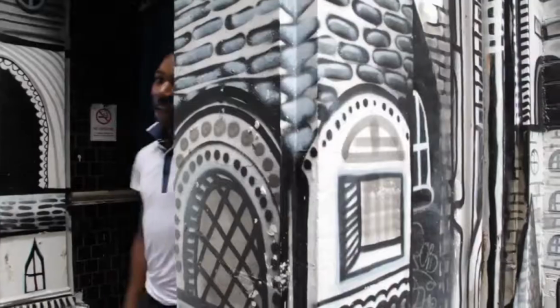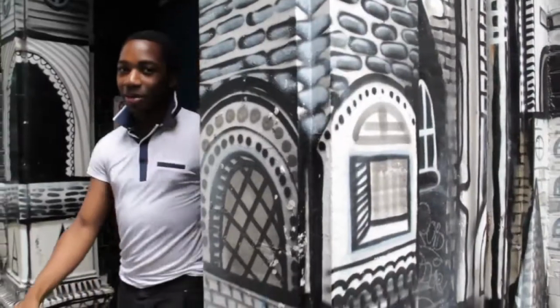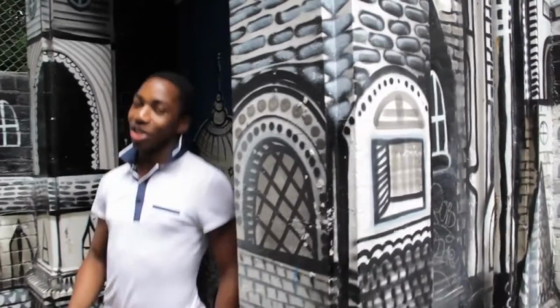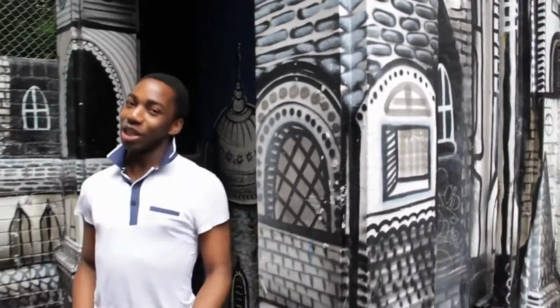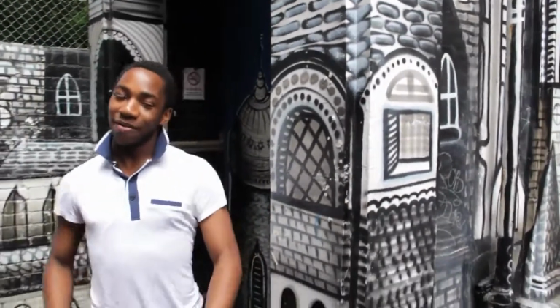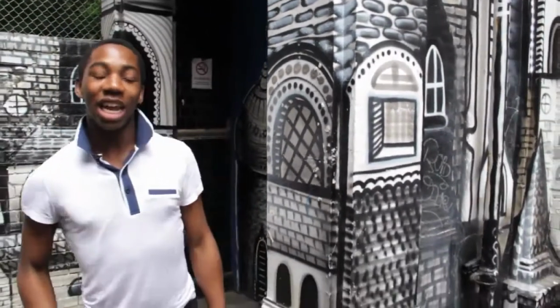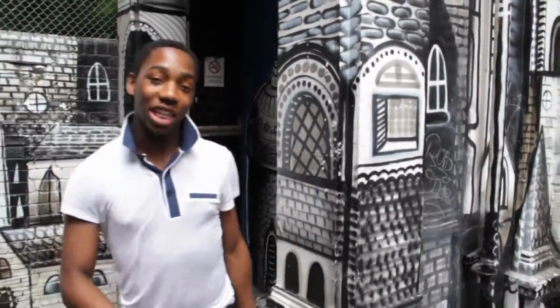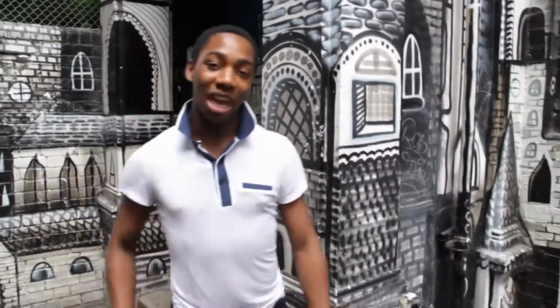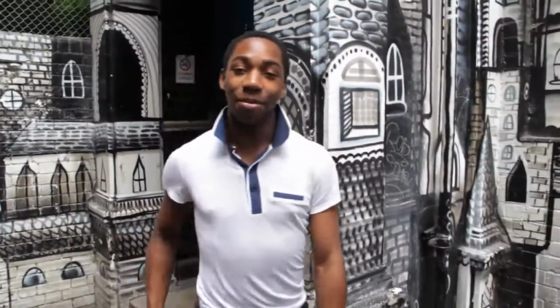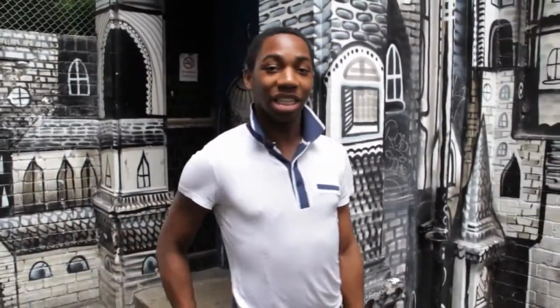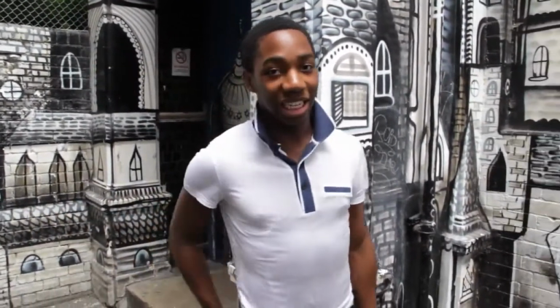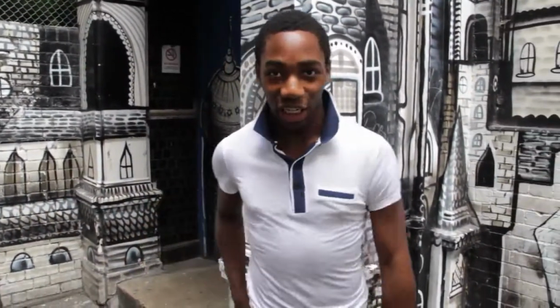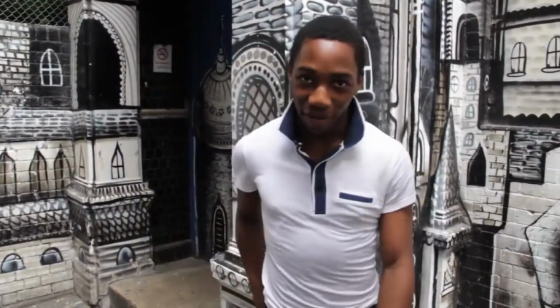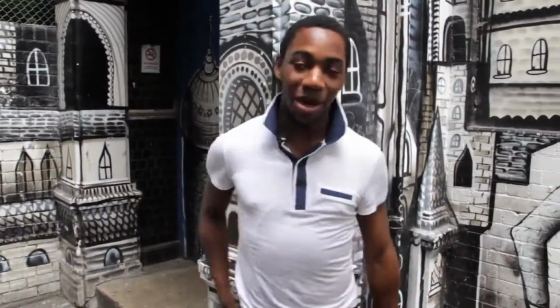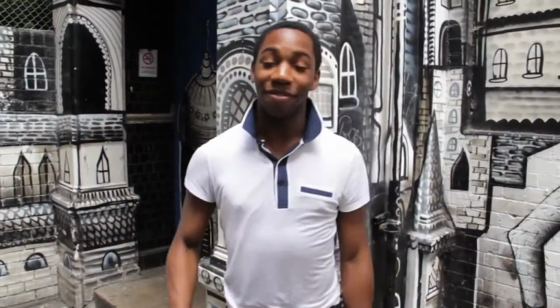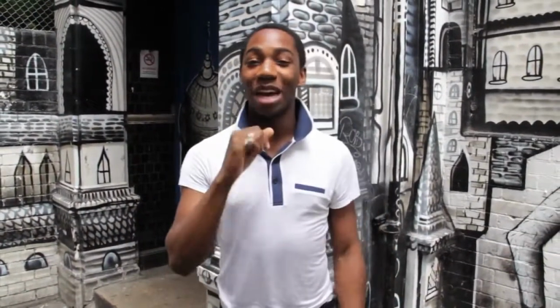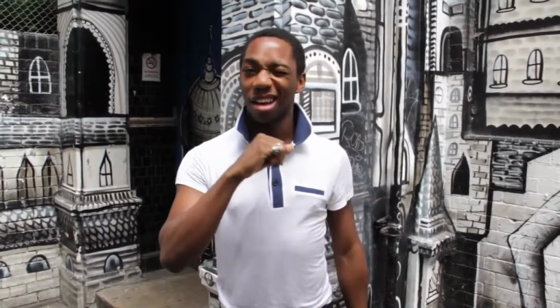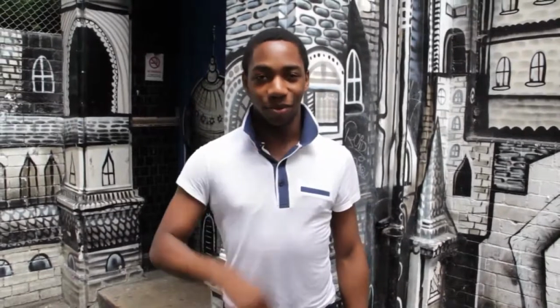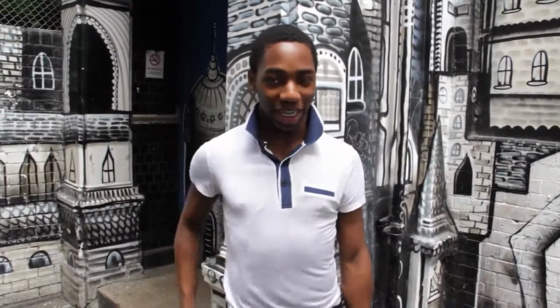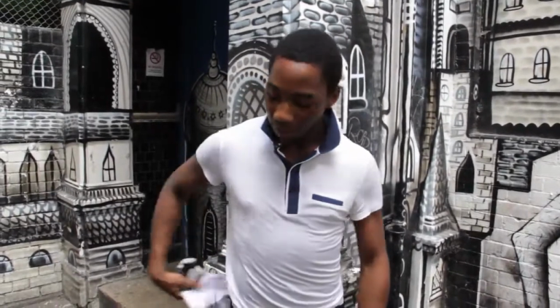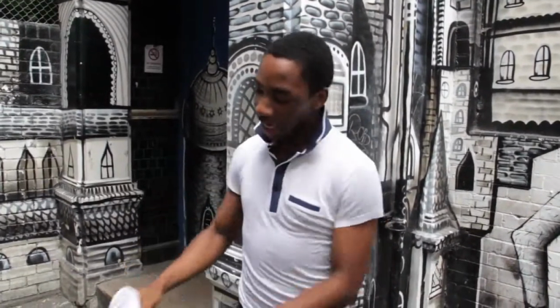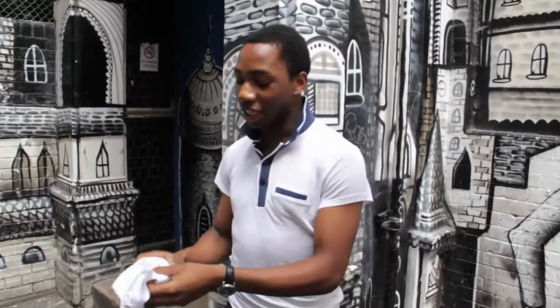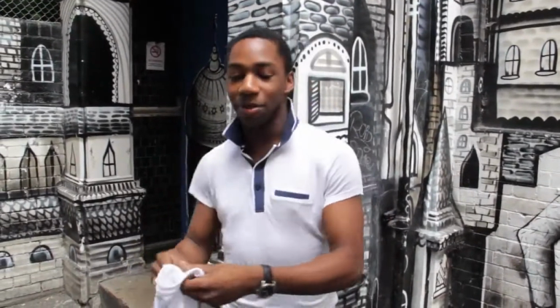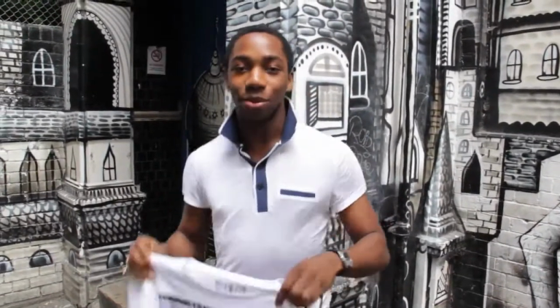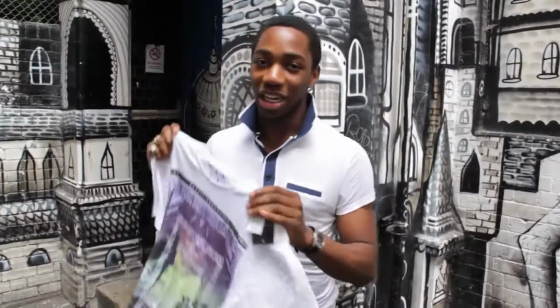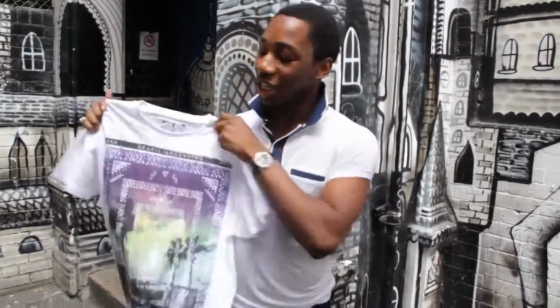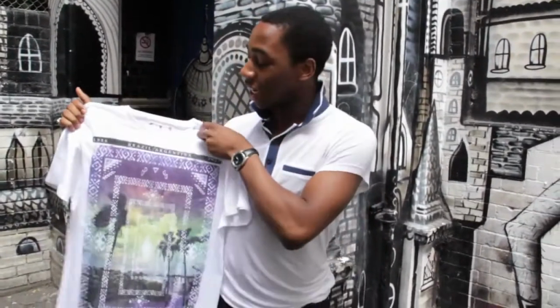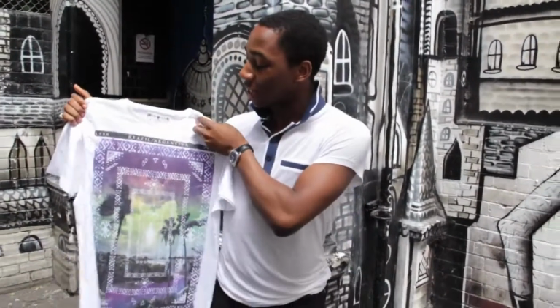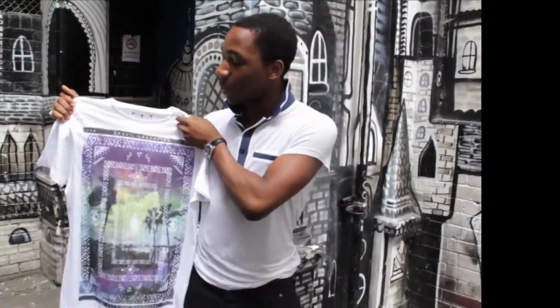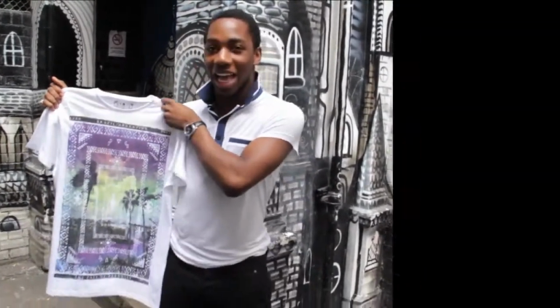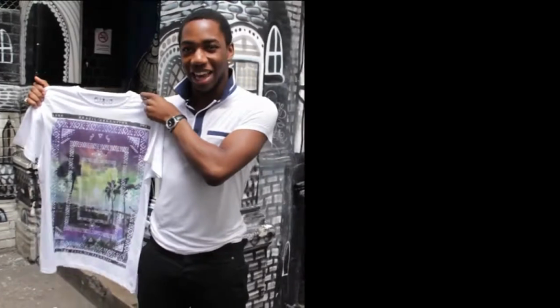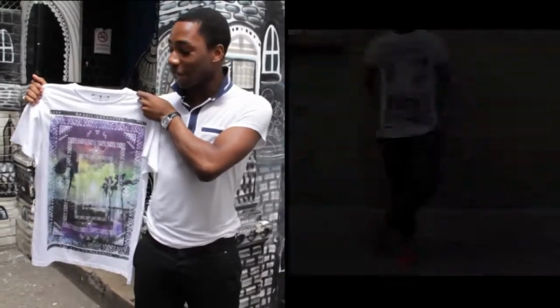Hey, what's up guys — it's Johnny for Two Way Fashion, and this week I've got an amazing Aztec shirt from Primark which at £5 is awesome for you guys. As you can see, it's representing a Brazilian, Argentine kind of style with the Aztec design as well.